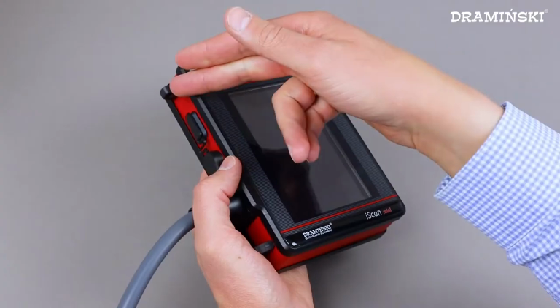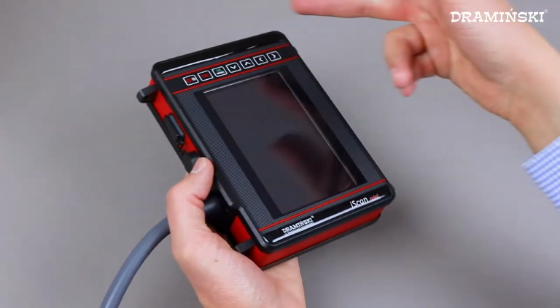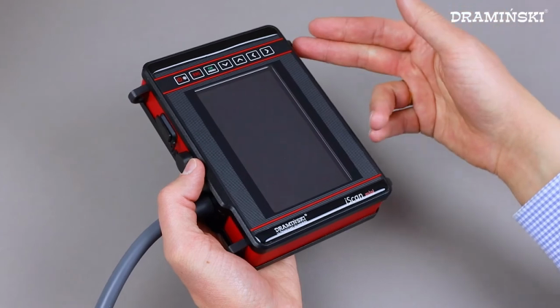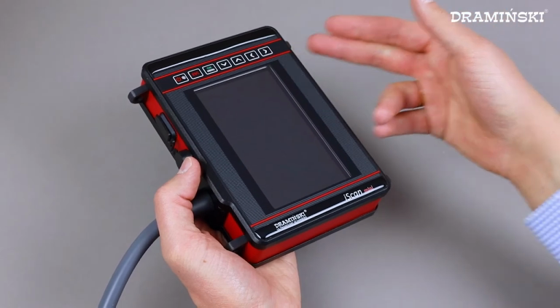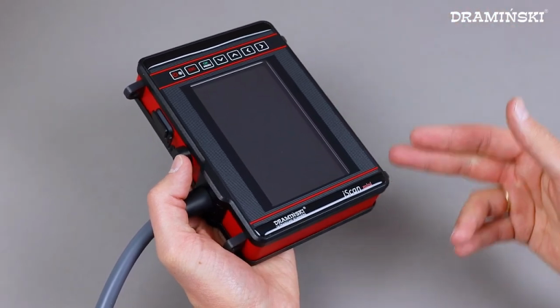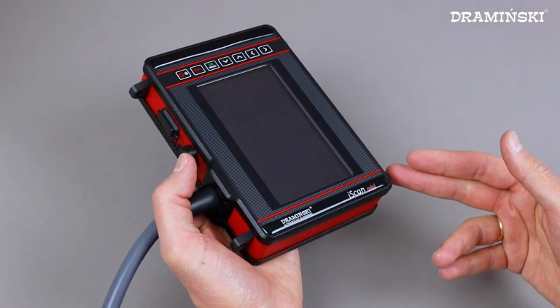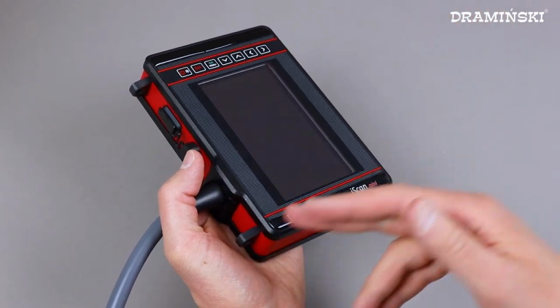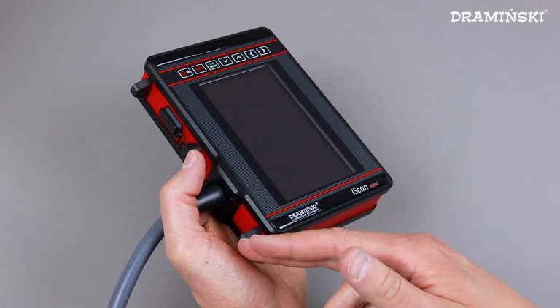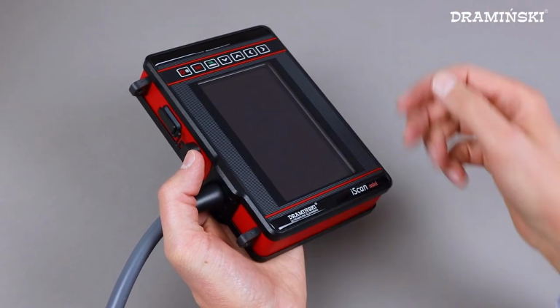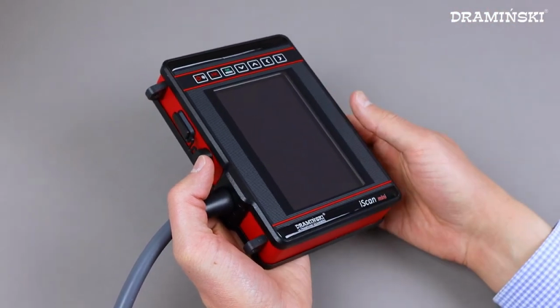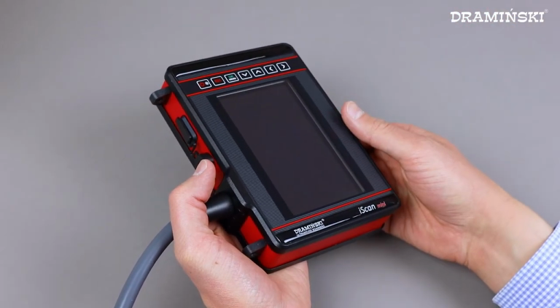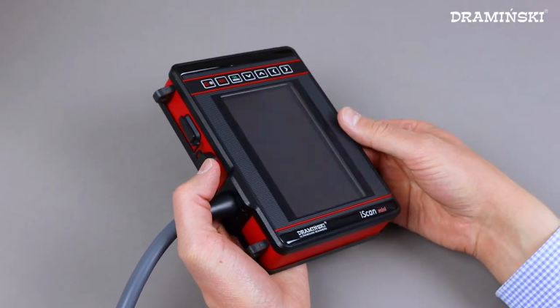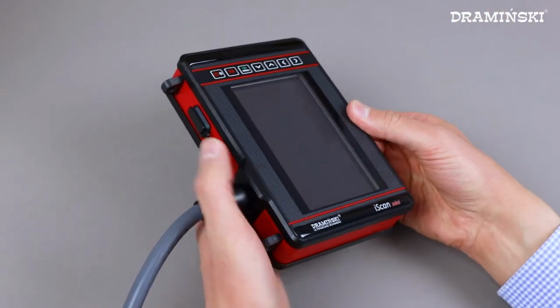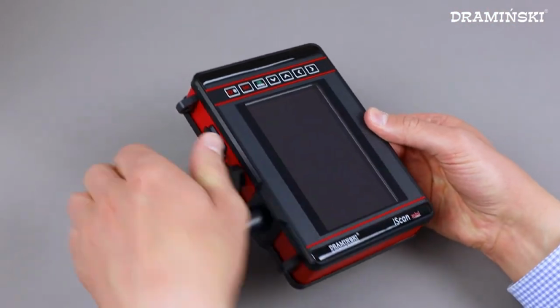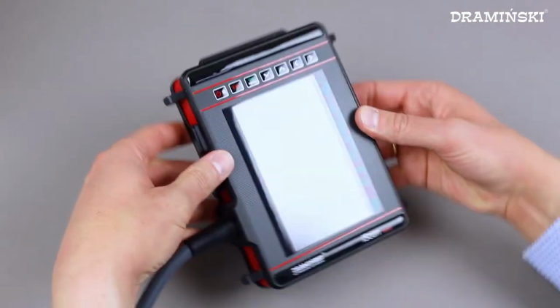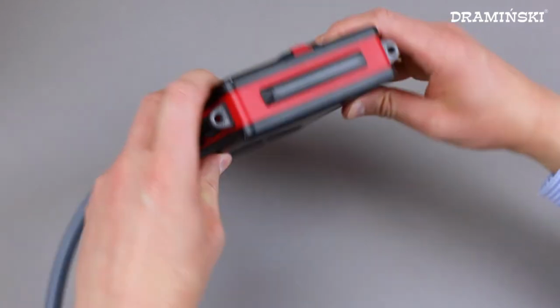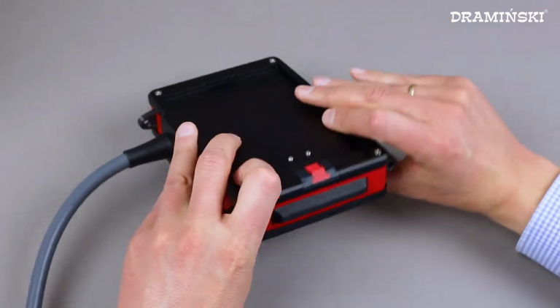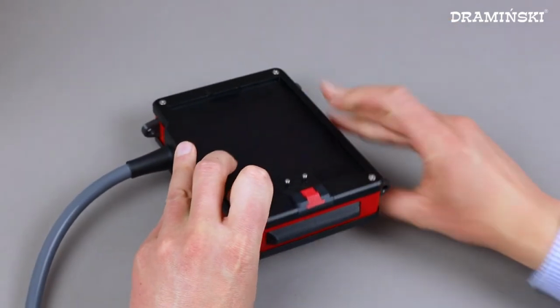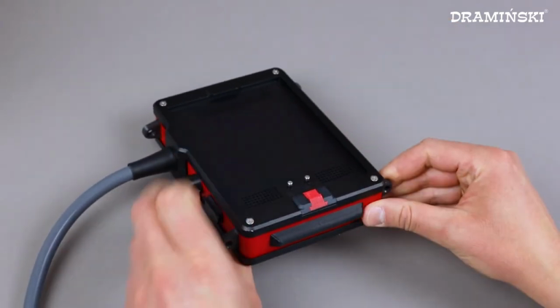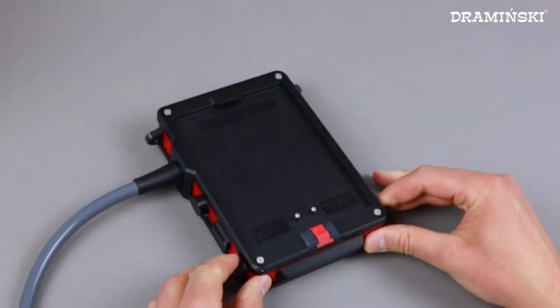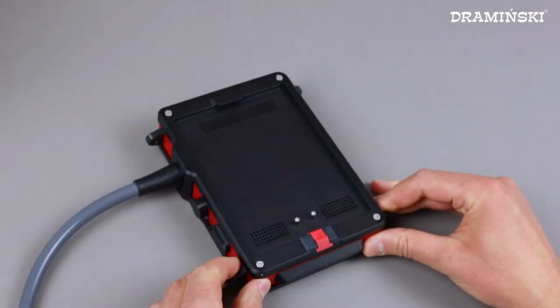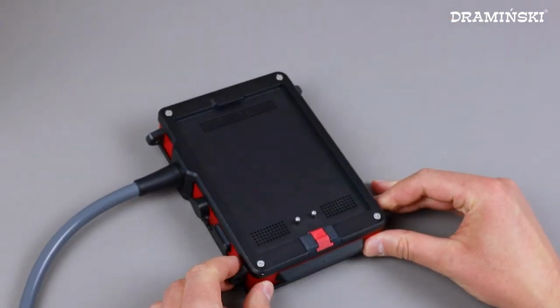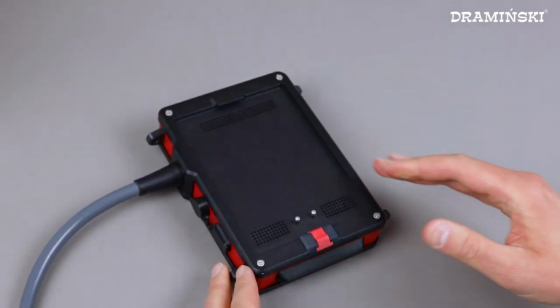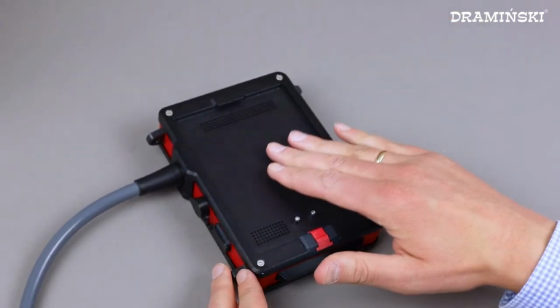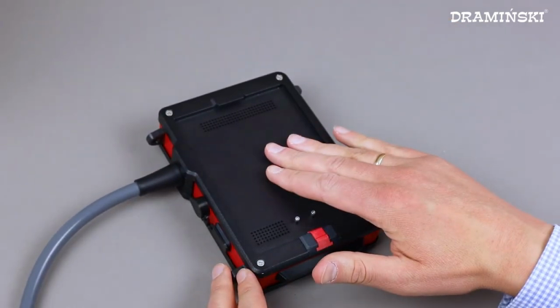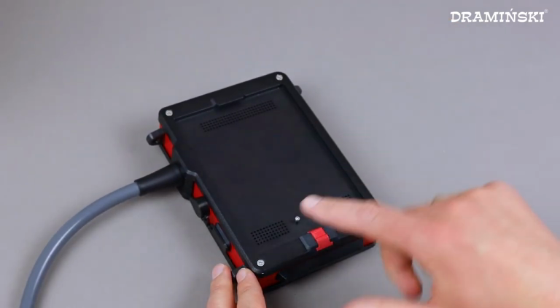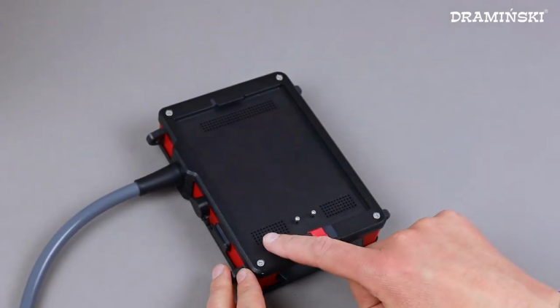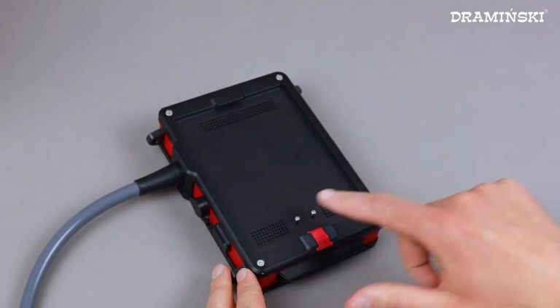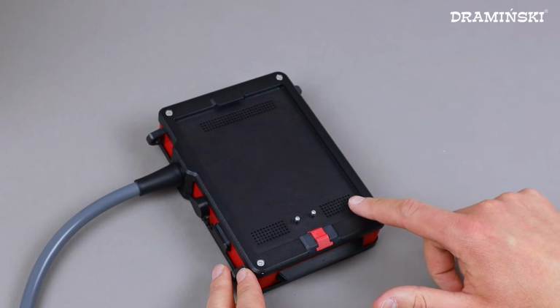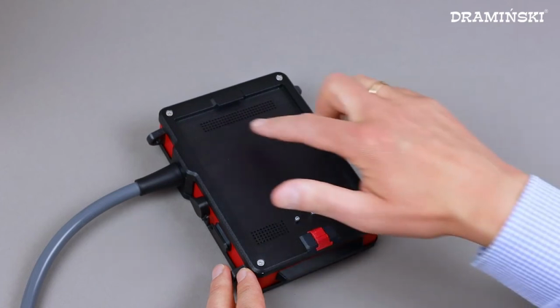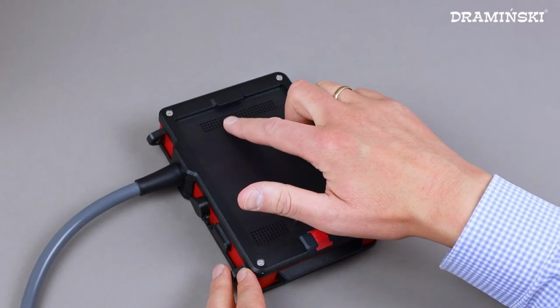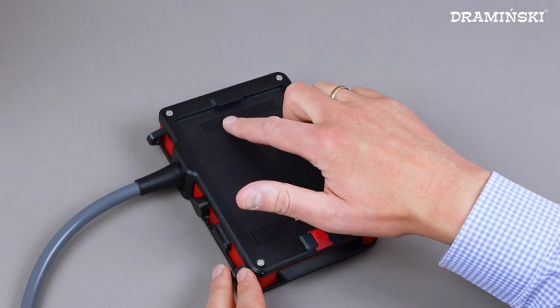There are hooks for carrying belts in the corners of the ultrasound scanner. On the back wall is a place to attach the battery and ventilation holes, which are hidden under the battery during operation.